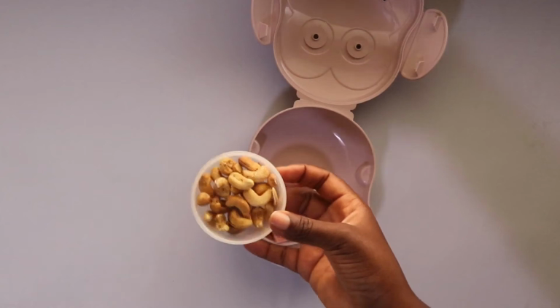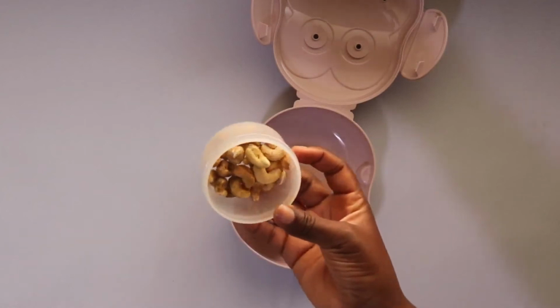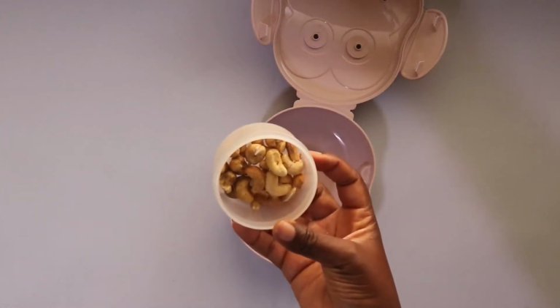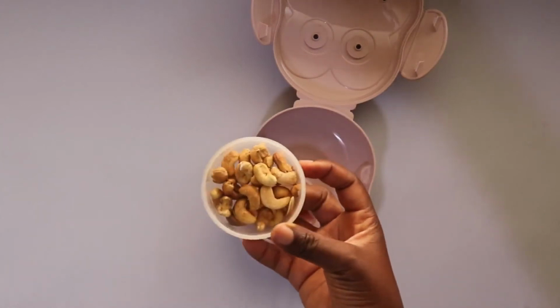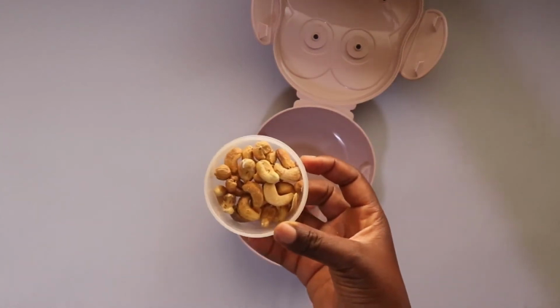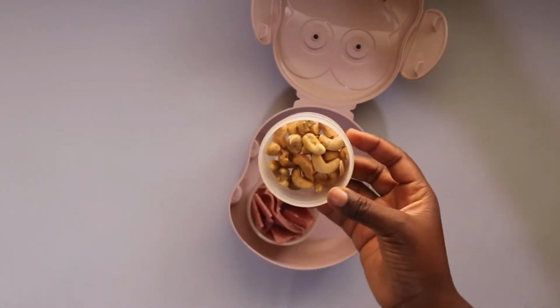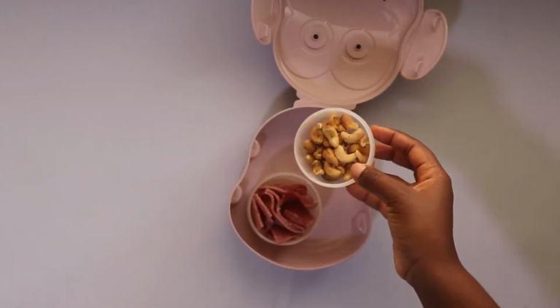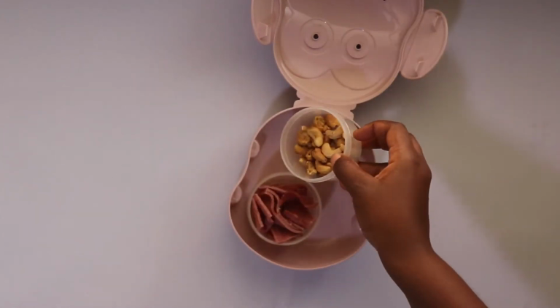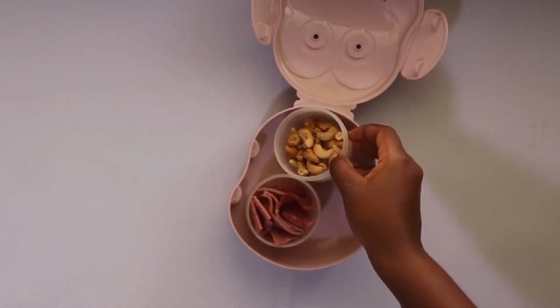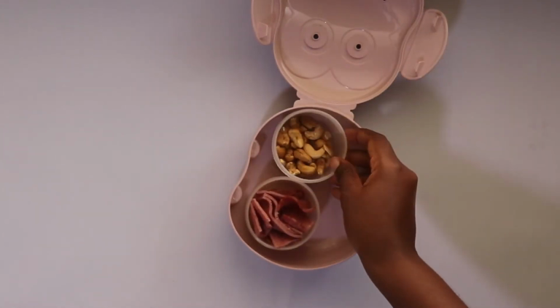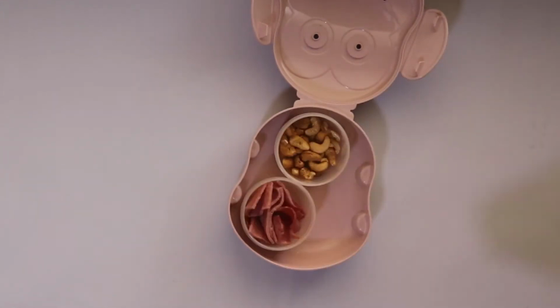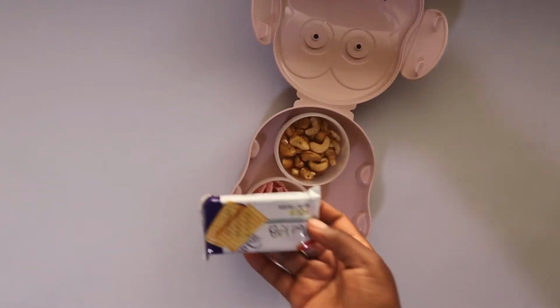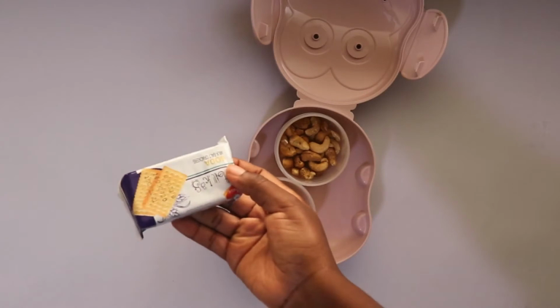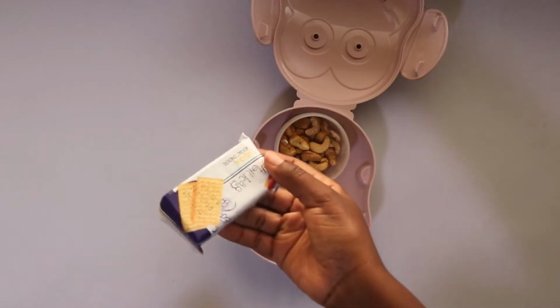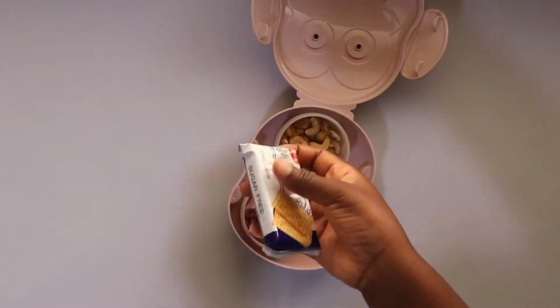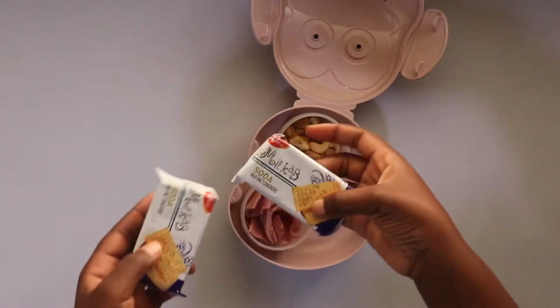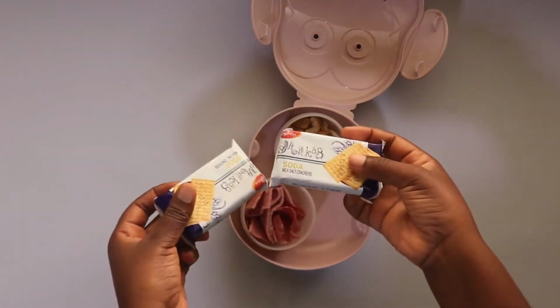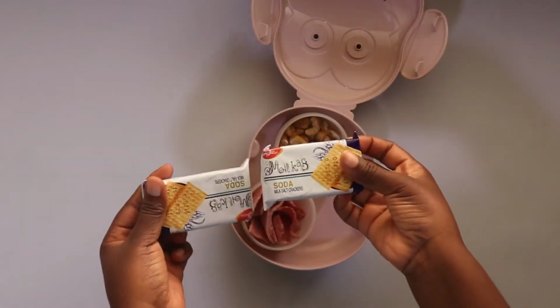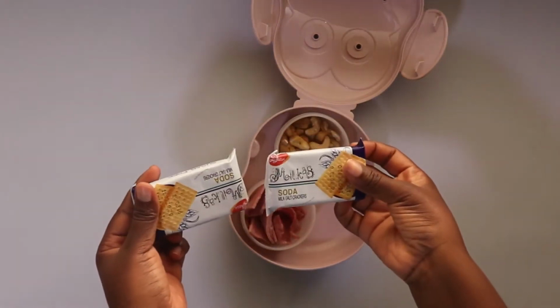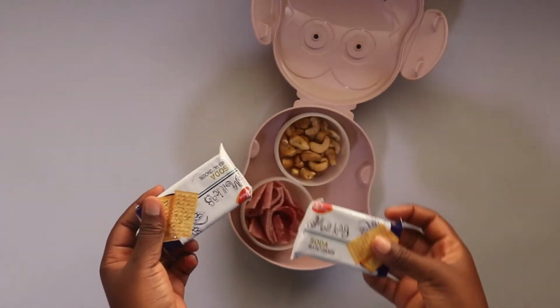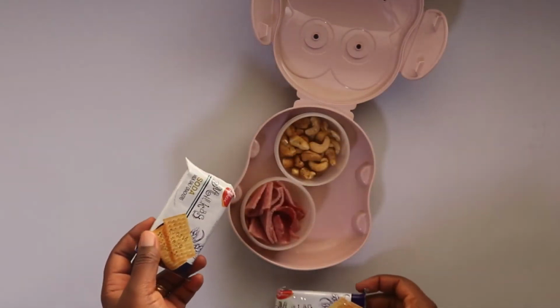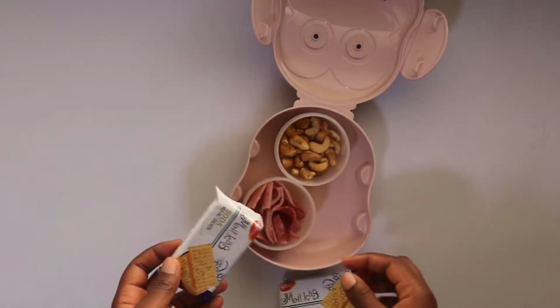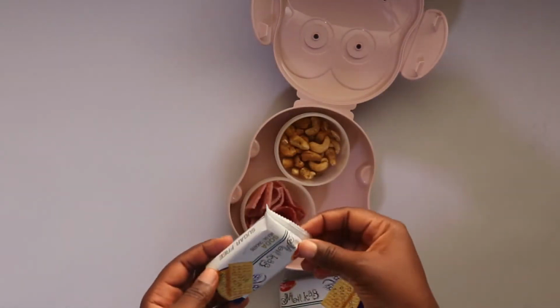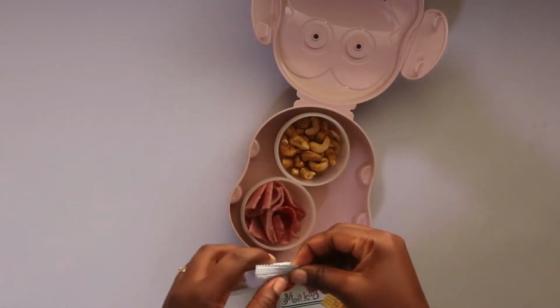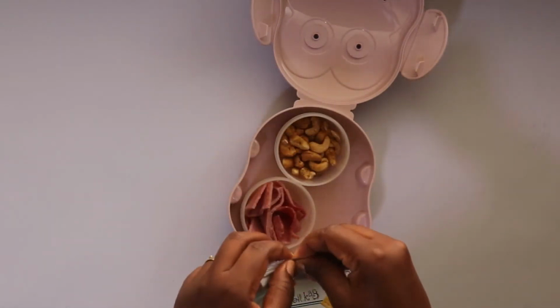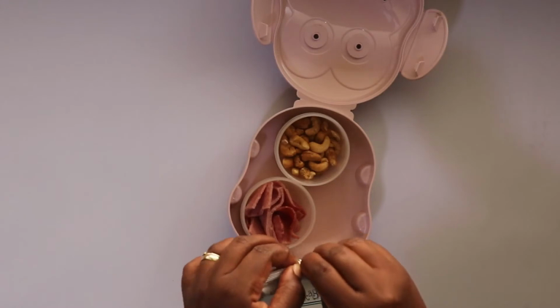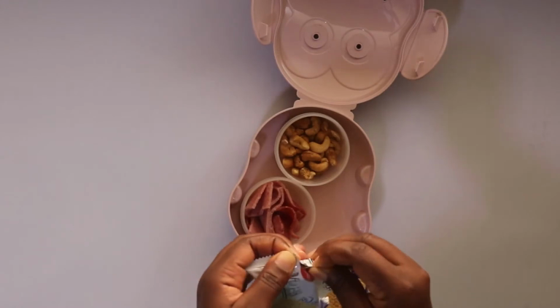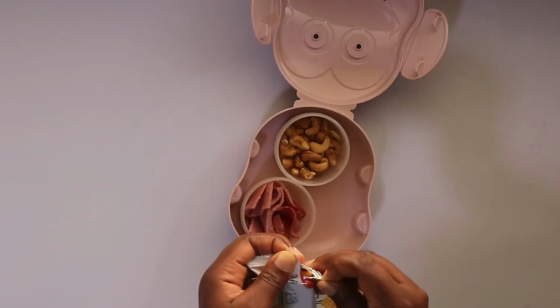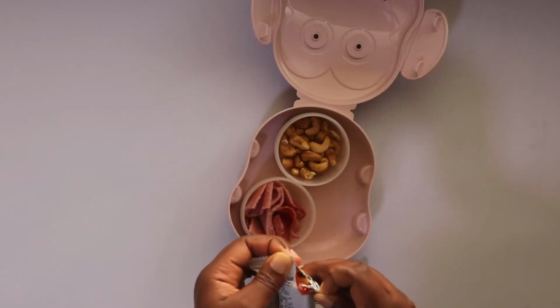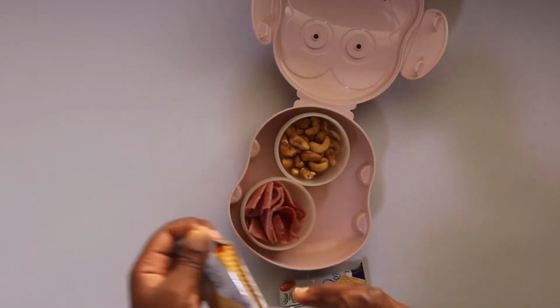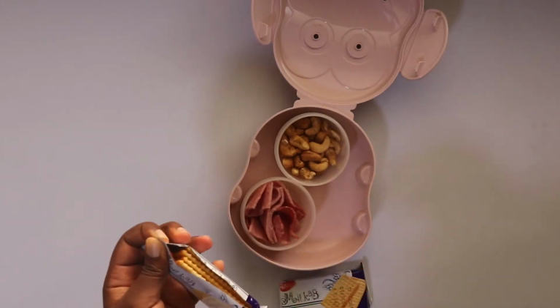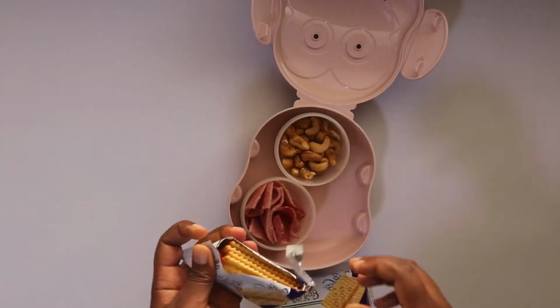For her protein, she had meatloaf slices — I cut them into cubes. For her nuts, I gave her some cashew nuts, and for carbs, I picked this sugar-free cracker.